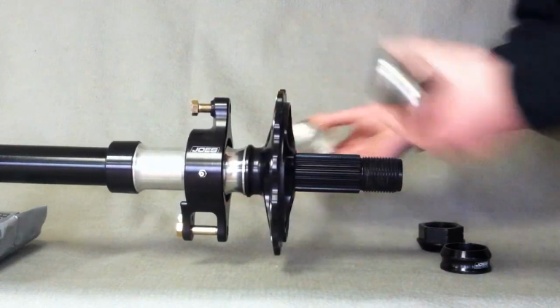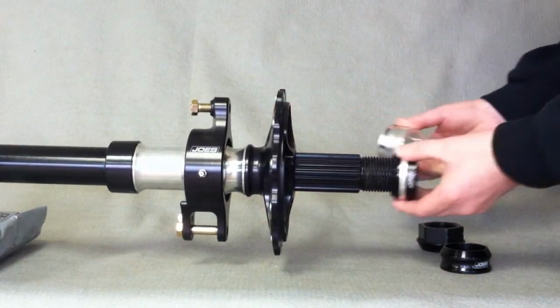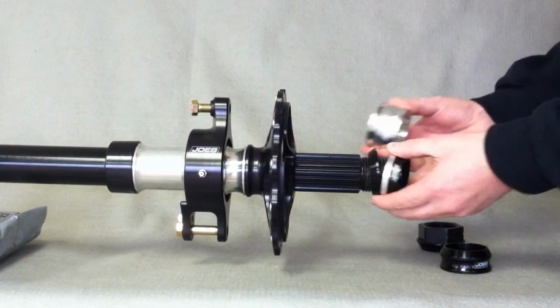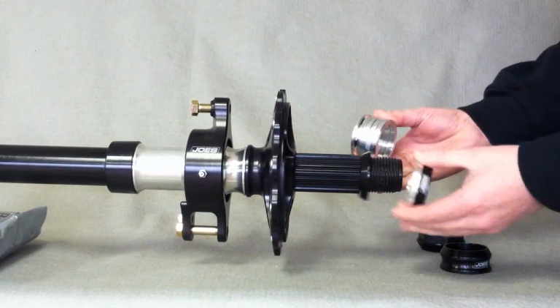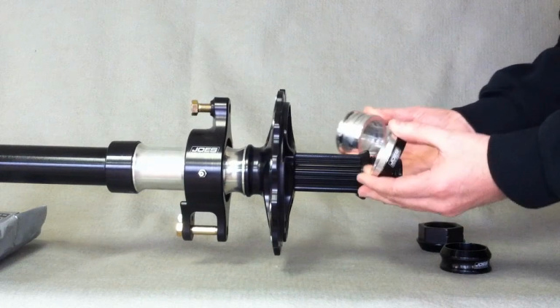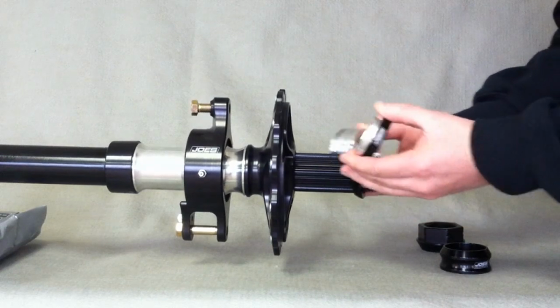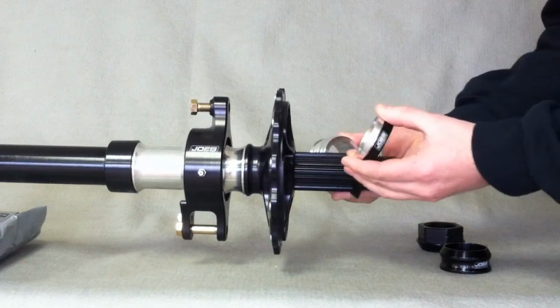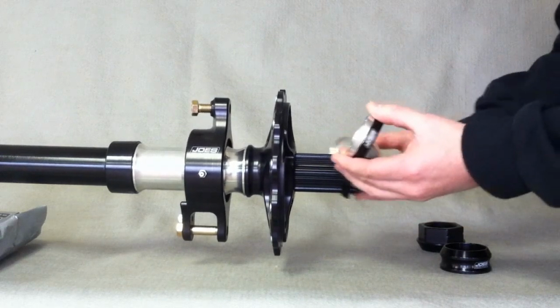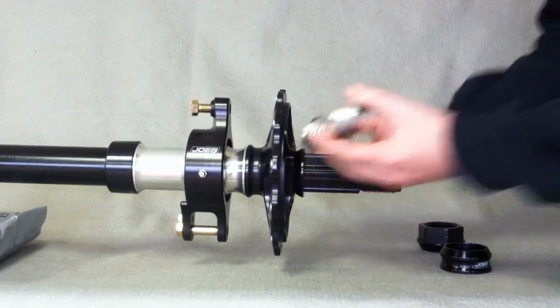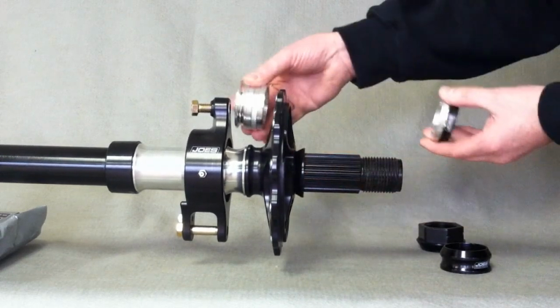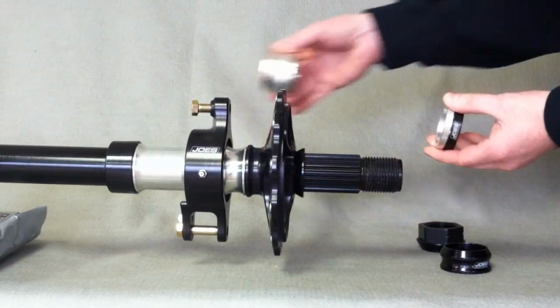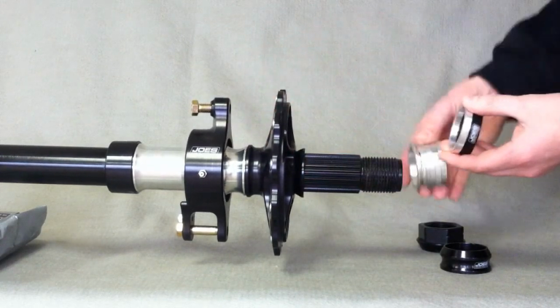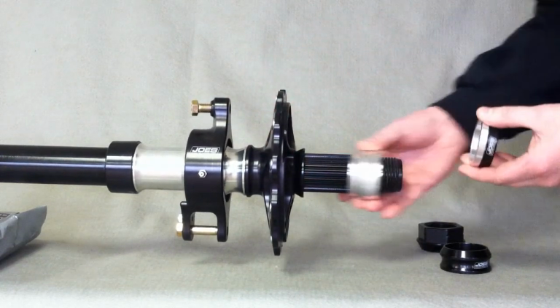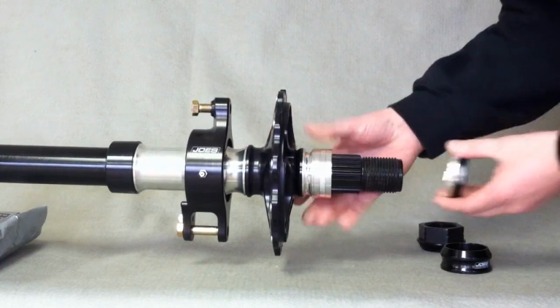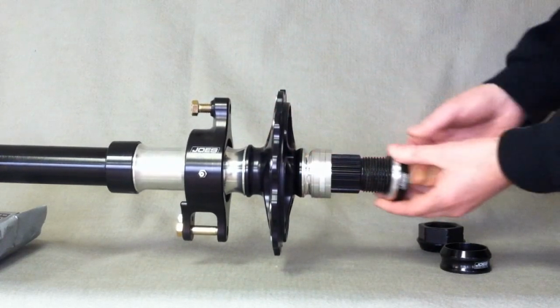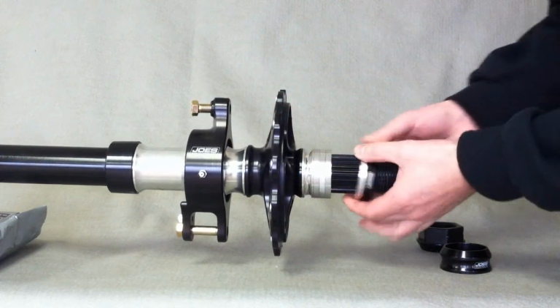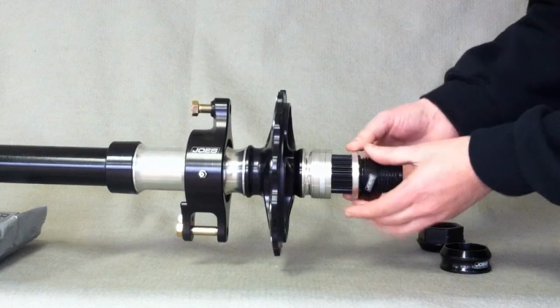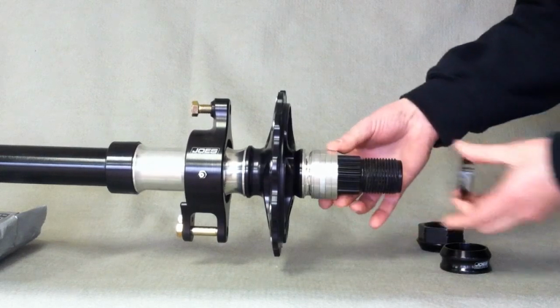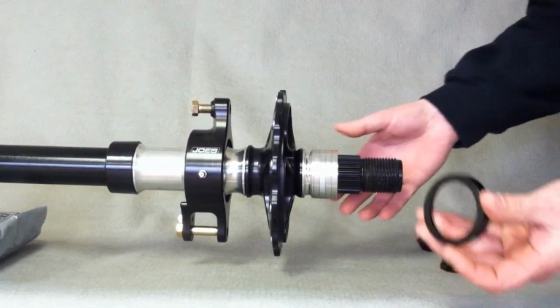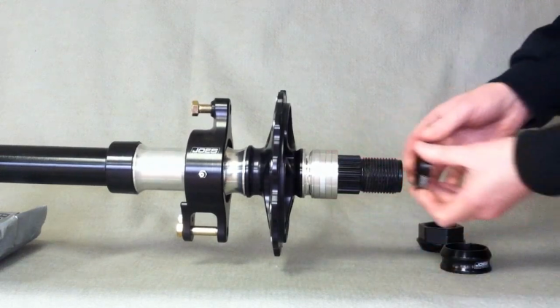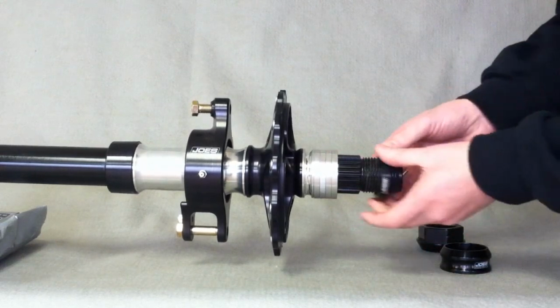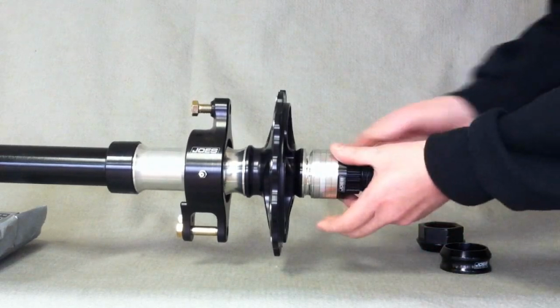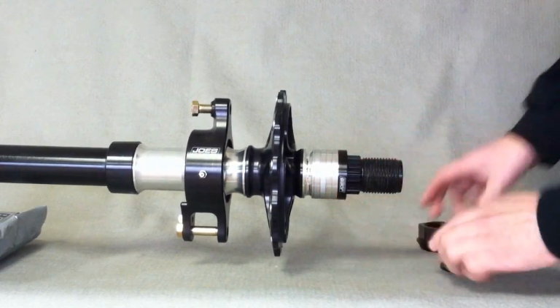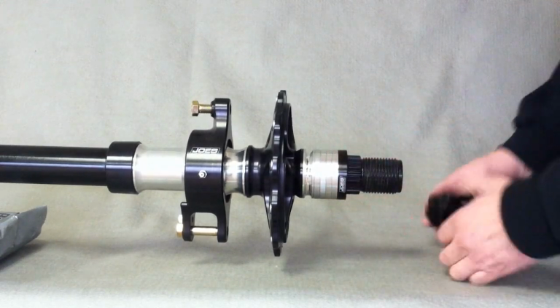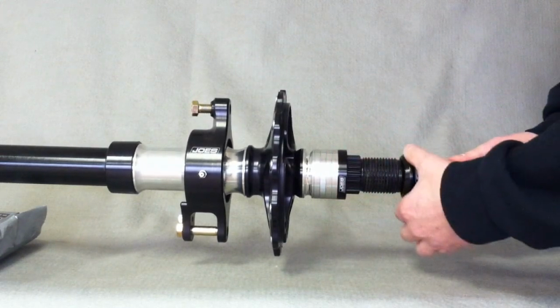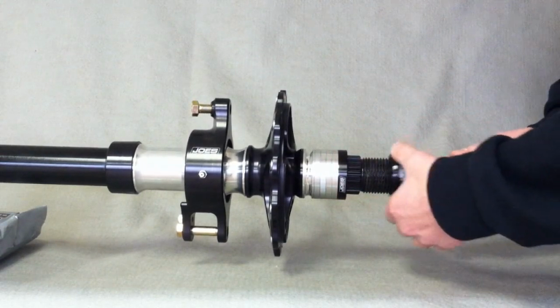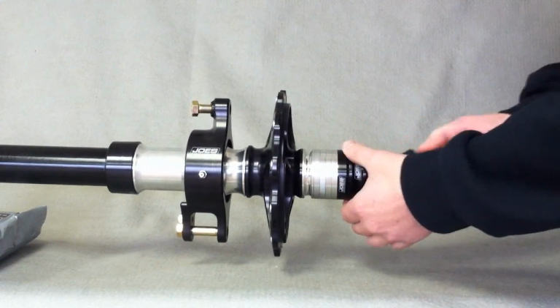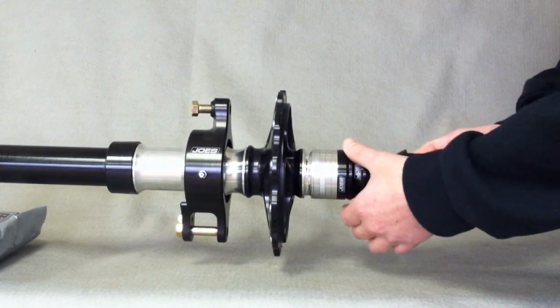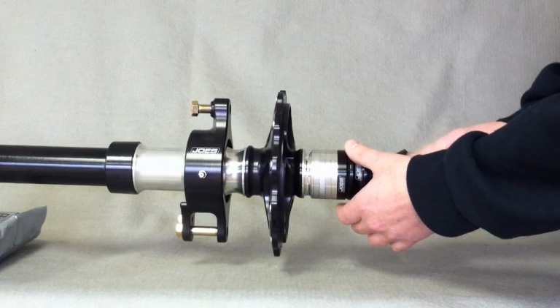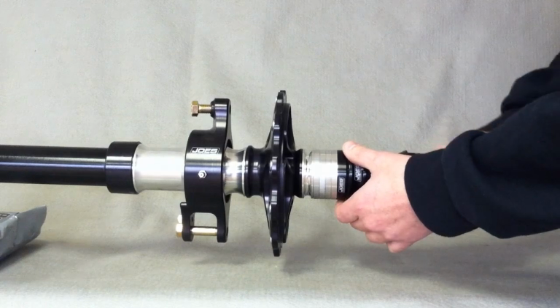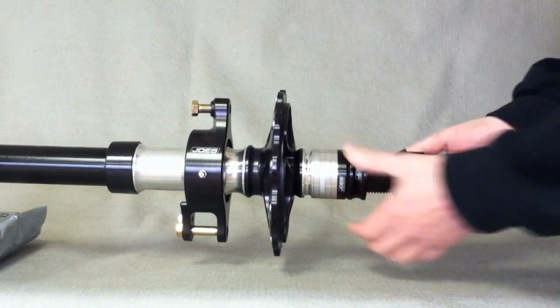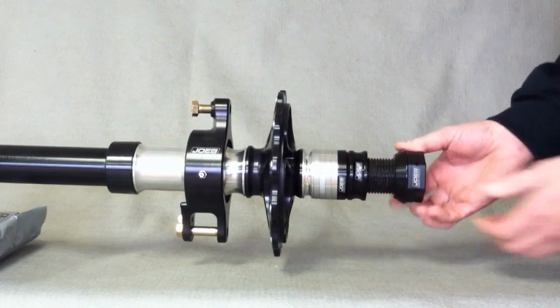Put it back on, first part of the cone spacer, all the spacers from the inside go on the outside, second part of the cone spacer, and there you have it.